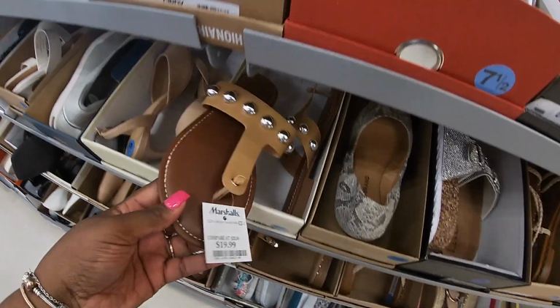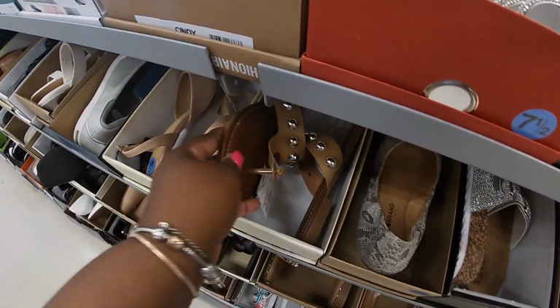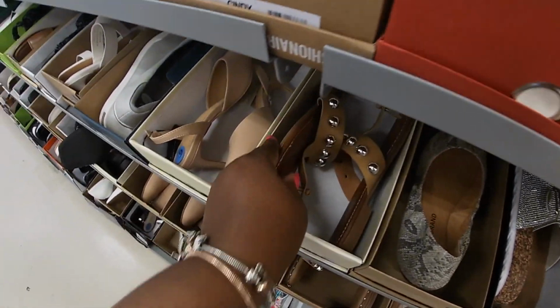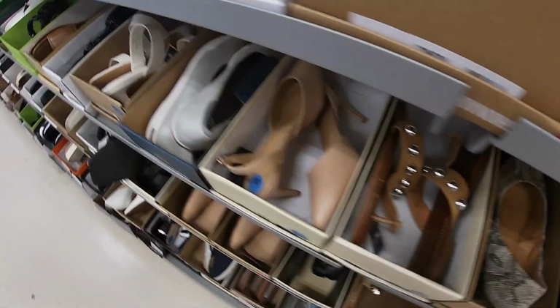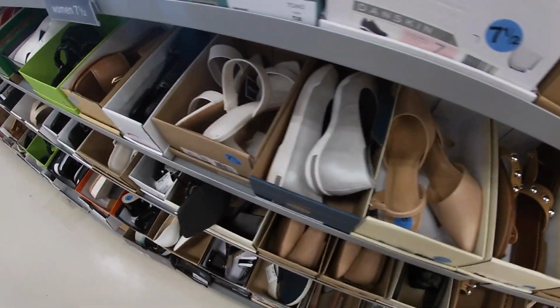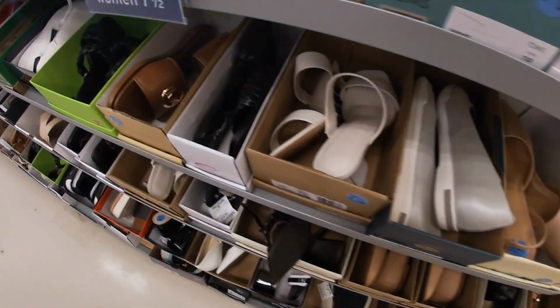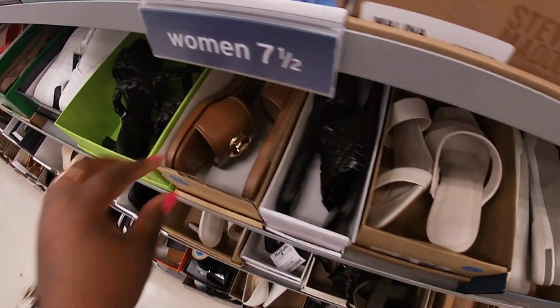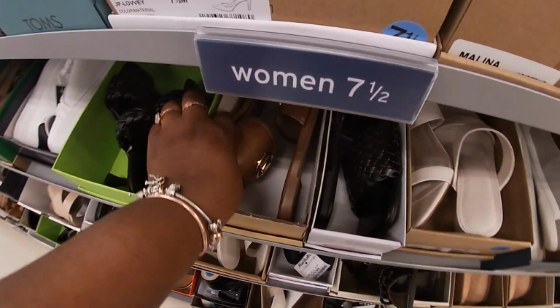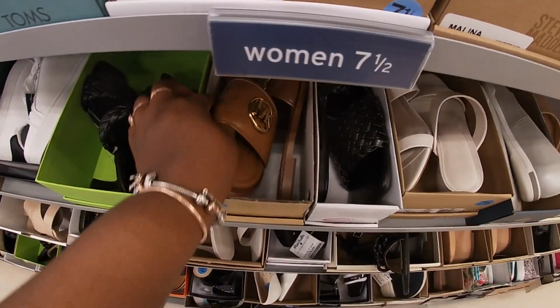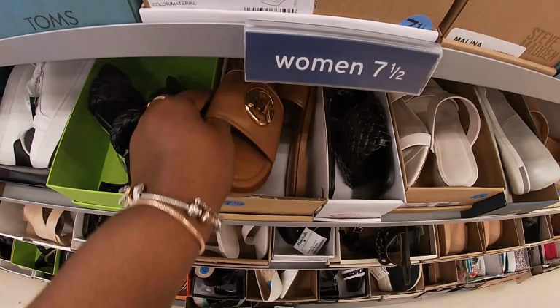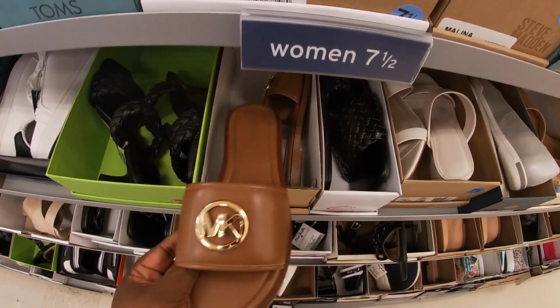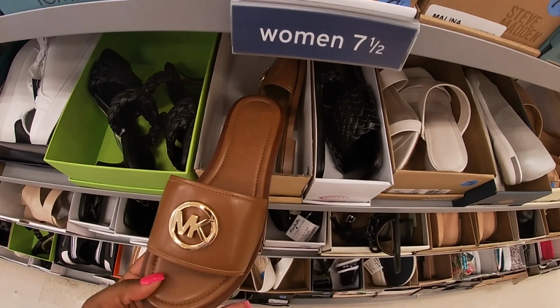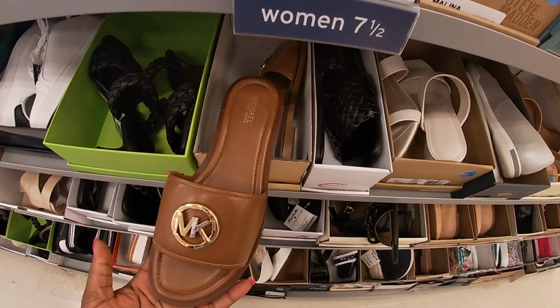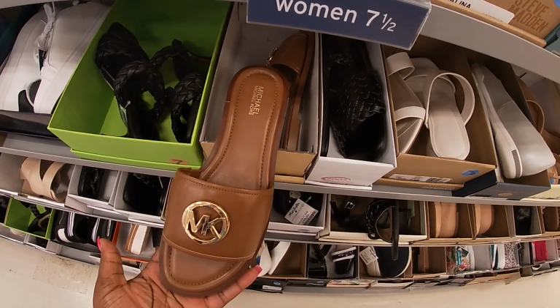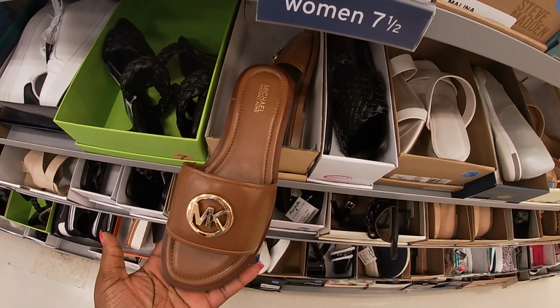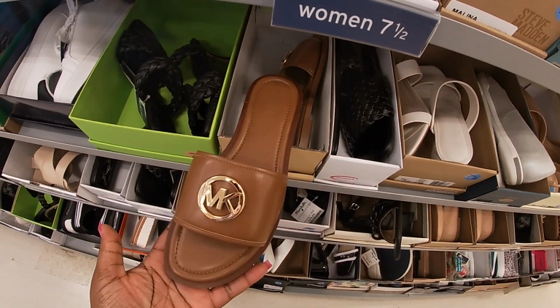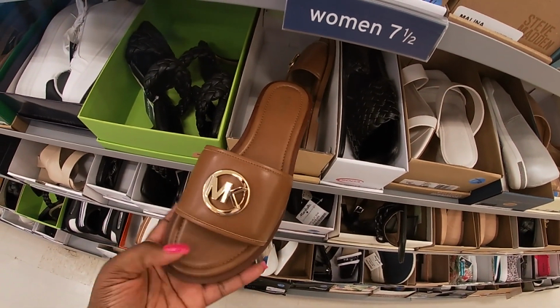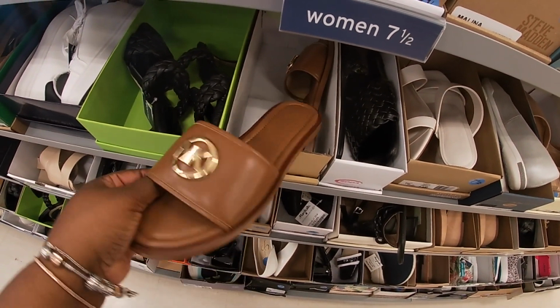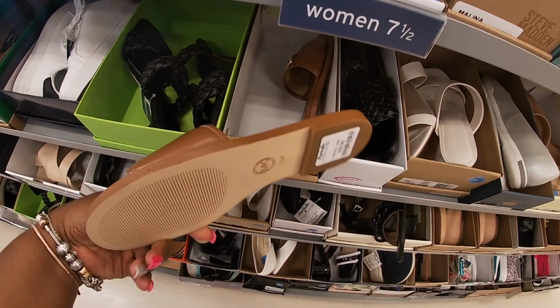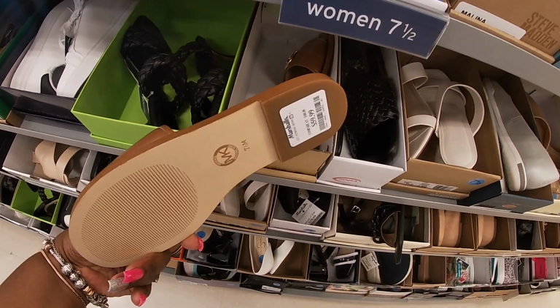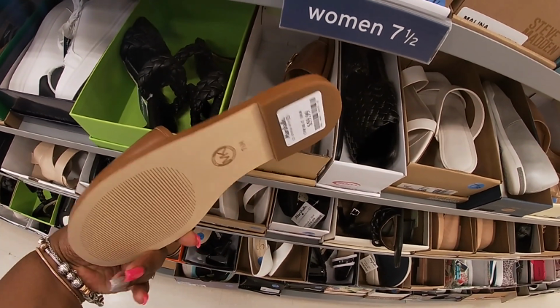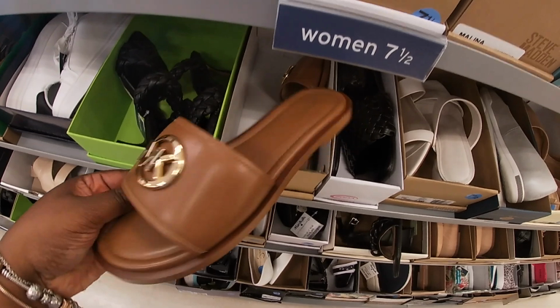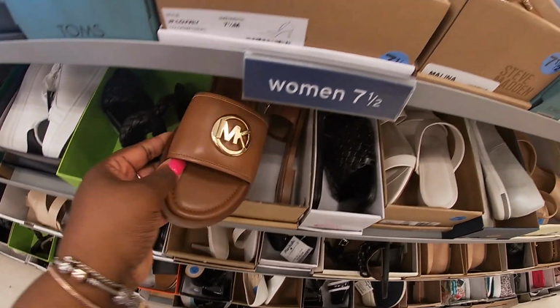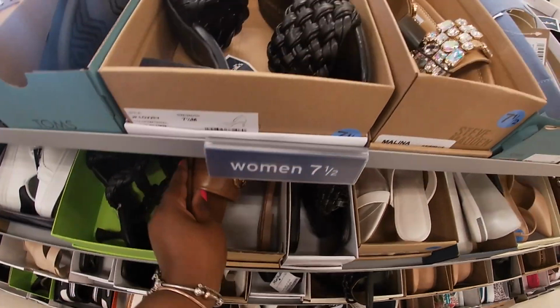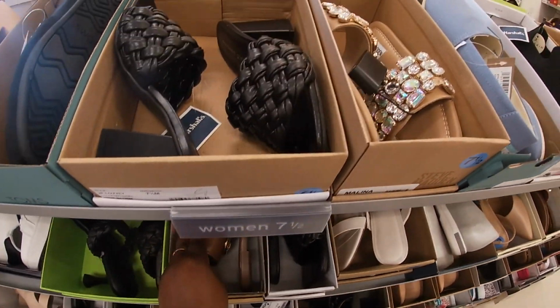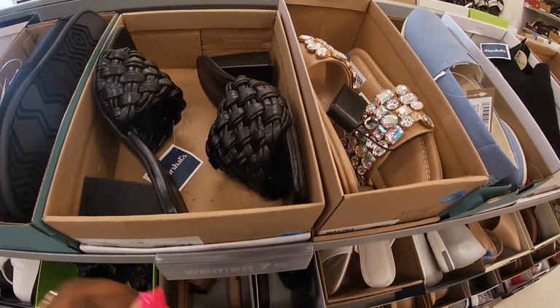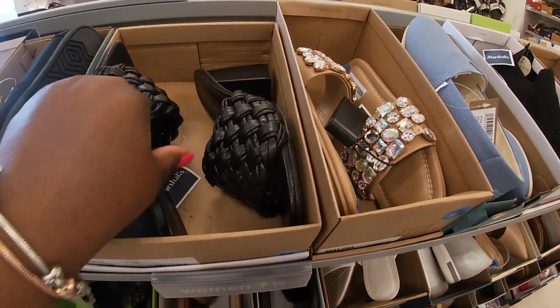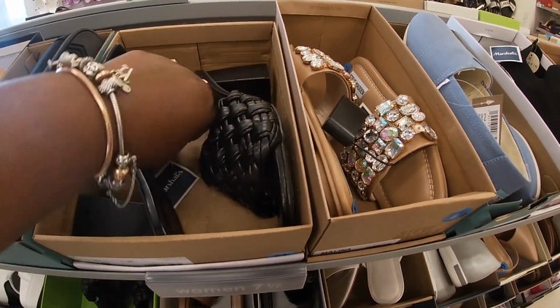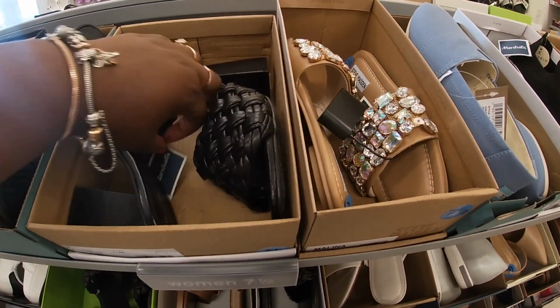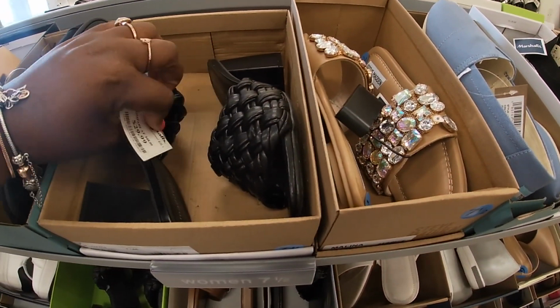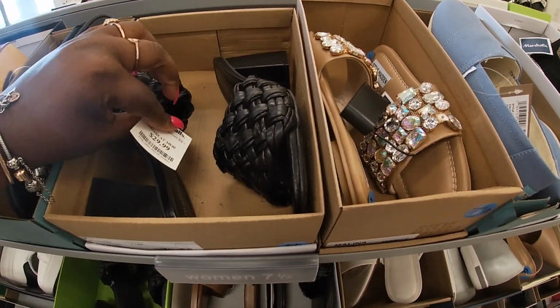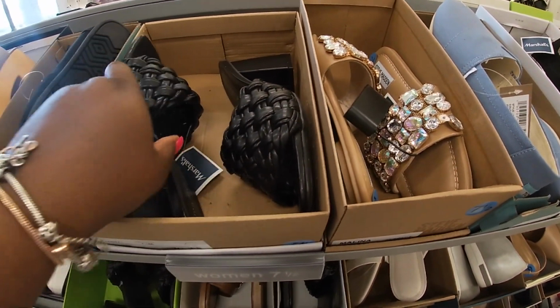These cute ones are Michael Kors — they're $60. And Madden Girl here is $30.